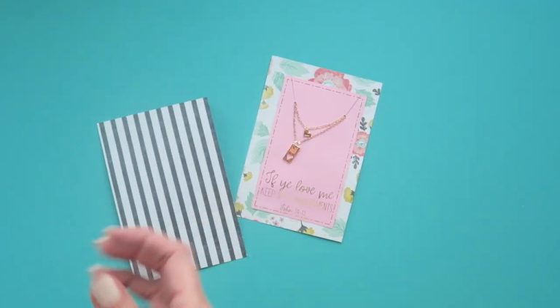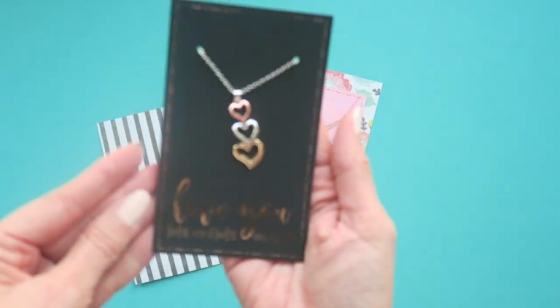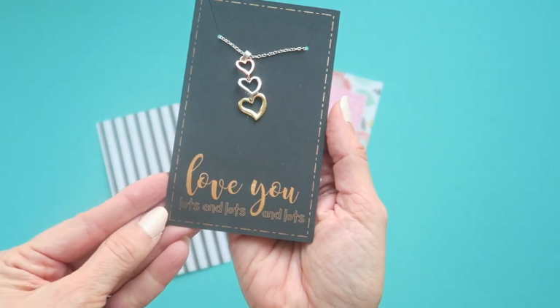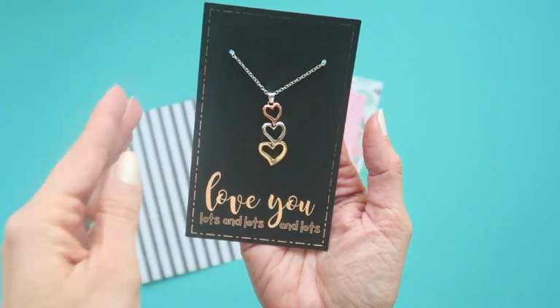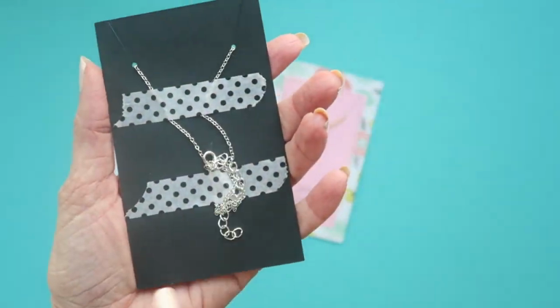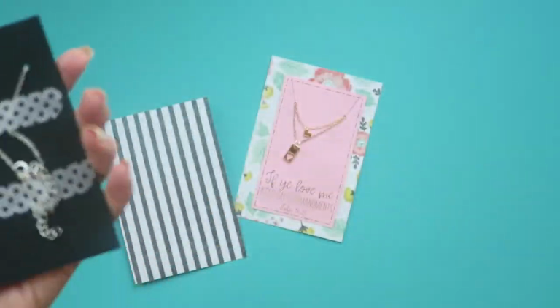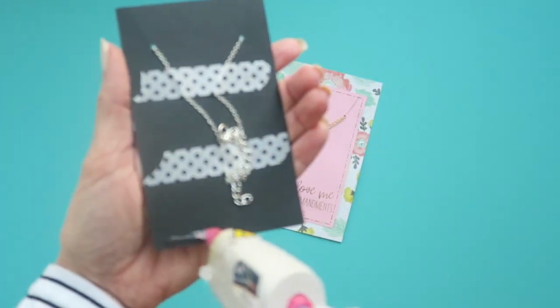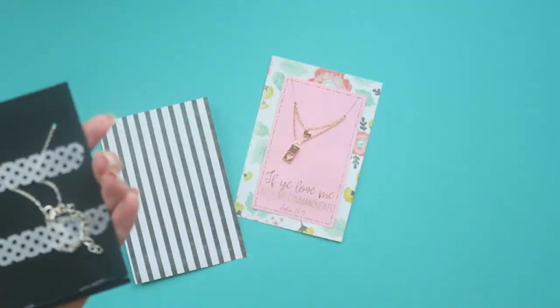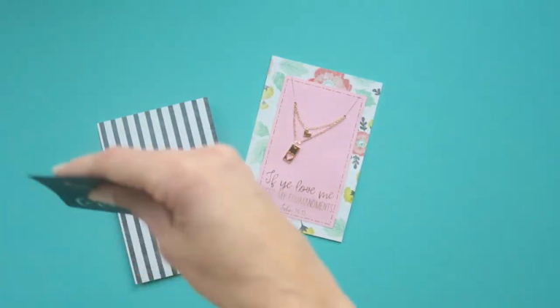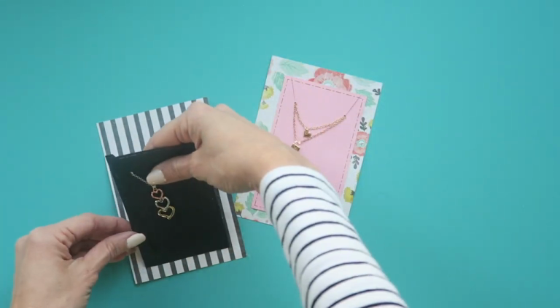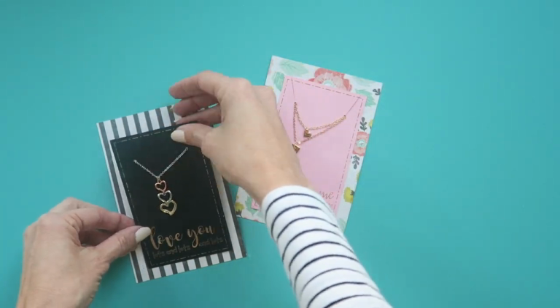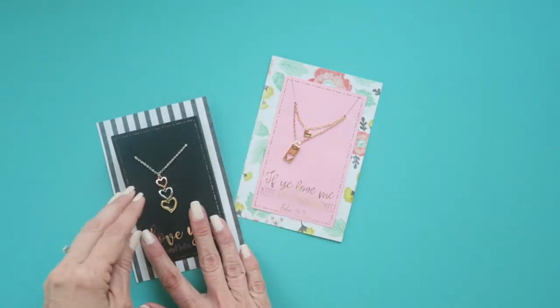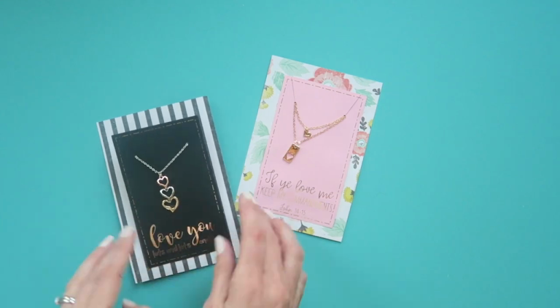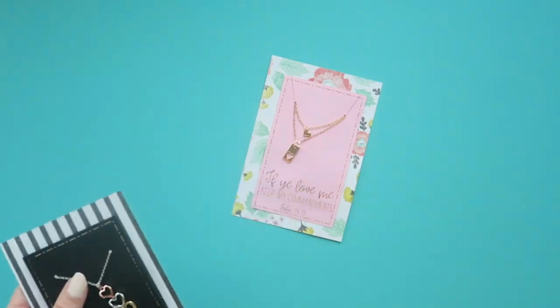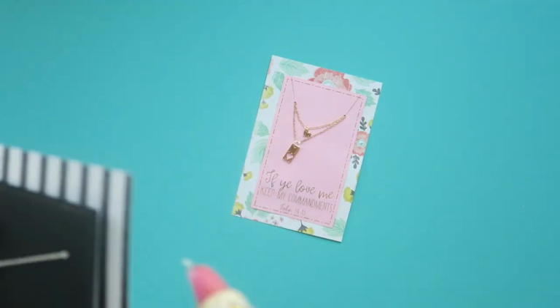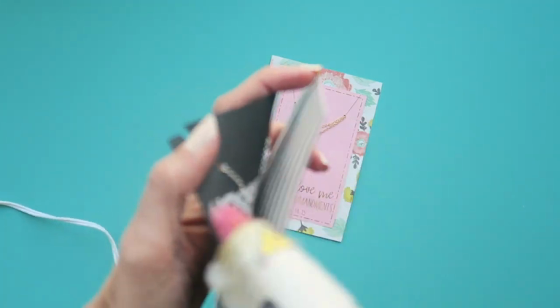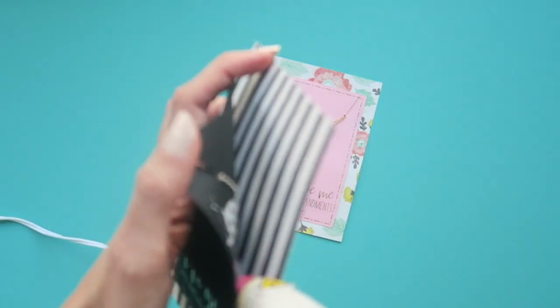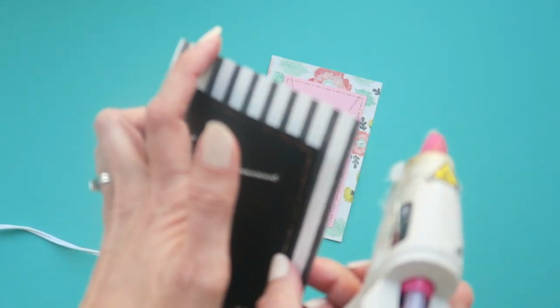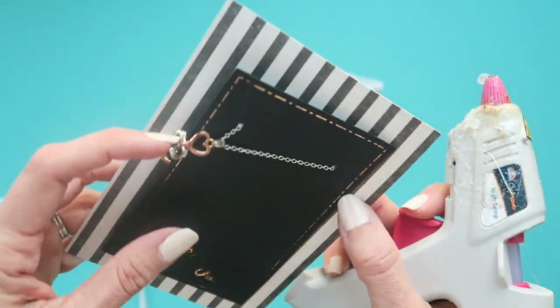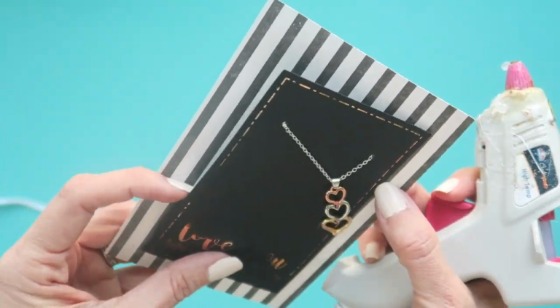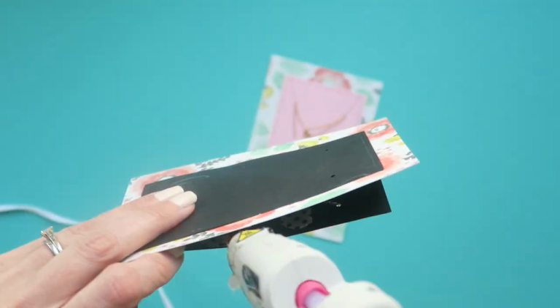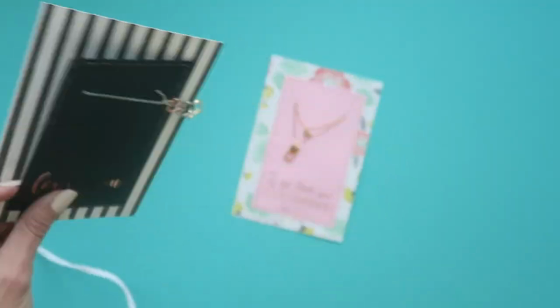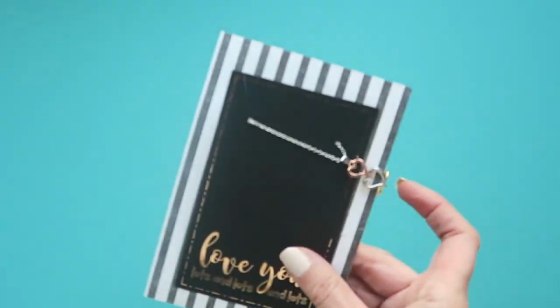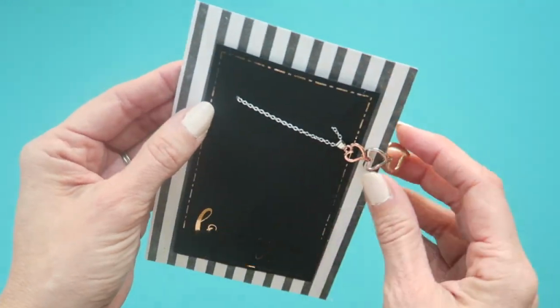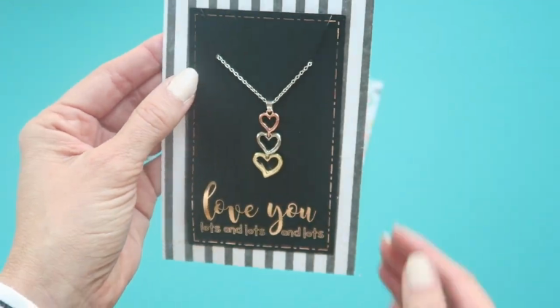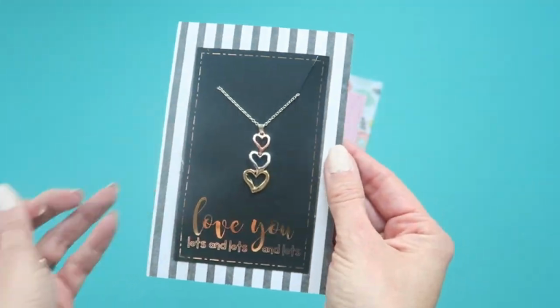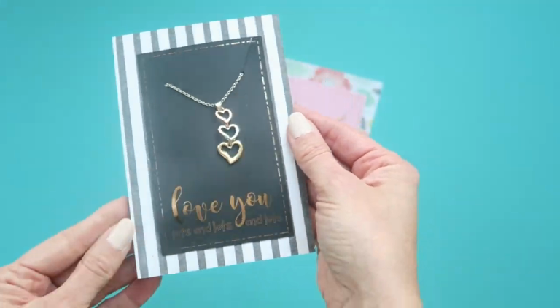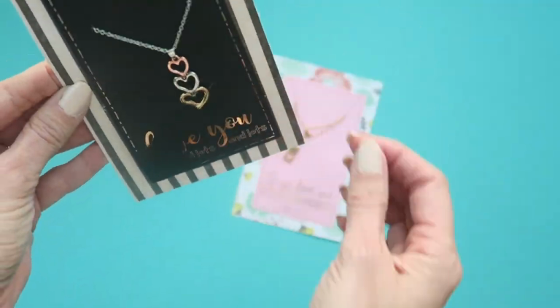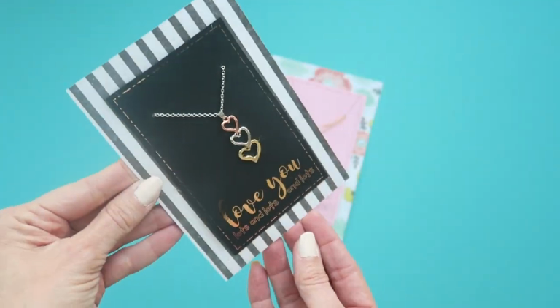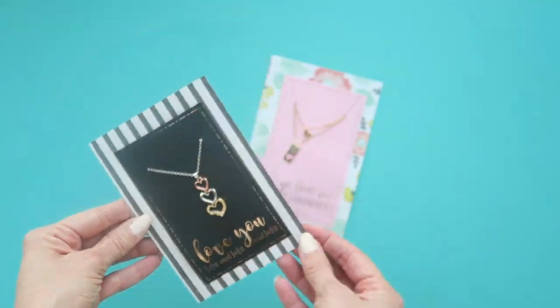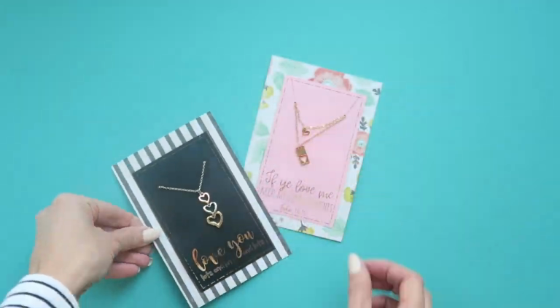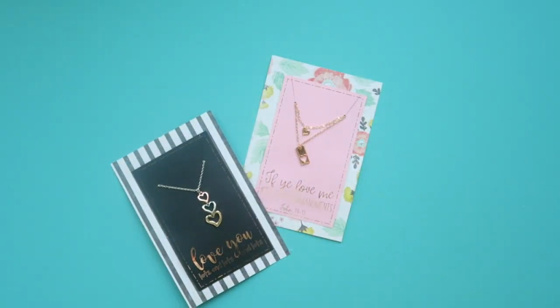Let's go ahead and do that one more time. Take your necklace and put some glue on the bottom of your necklace card. Glue the bottom, then glue each side so it makes a pocket and protects that chain. That's all there is to it — have fun making one yourself!